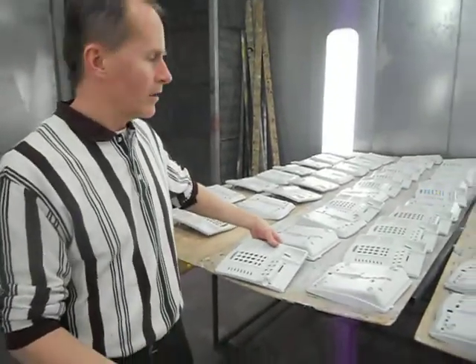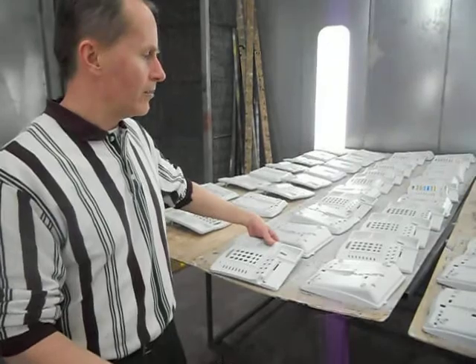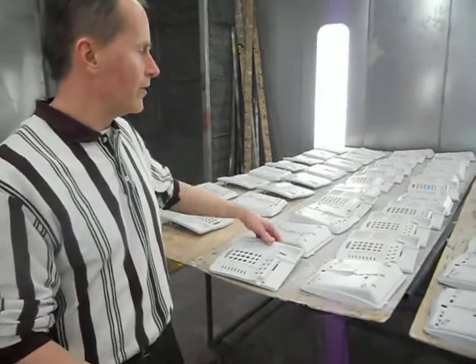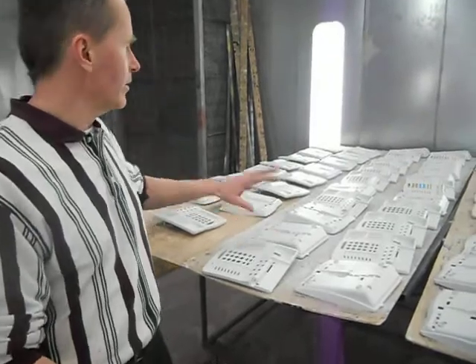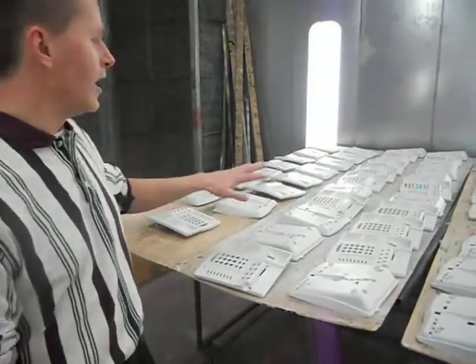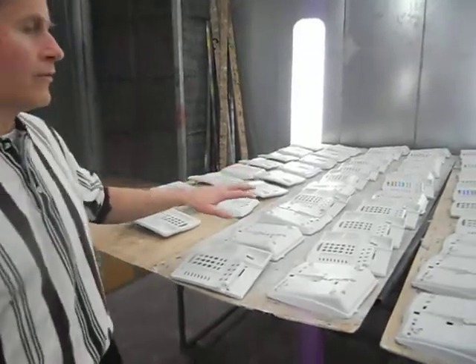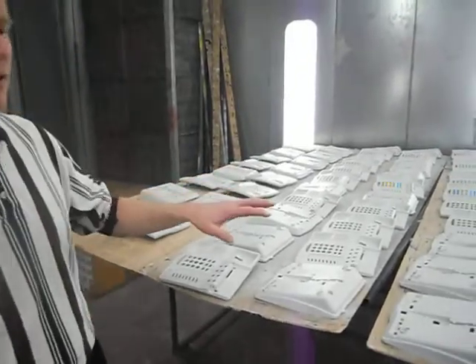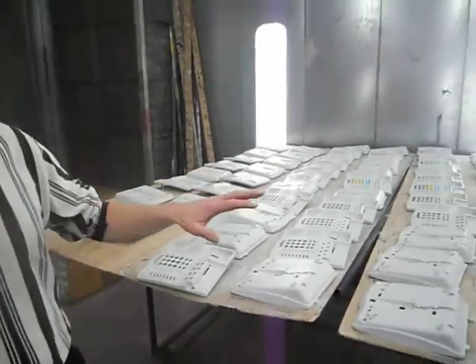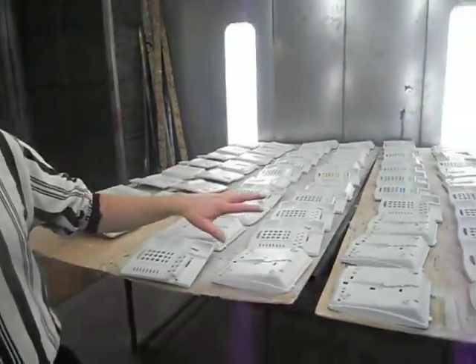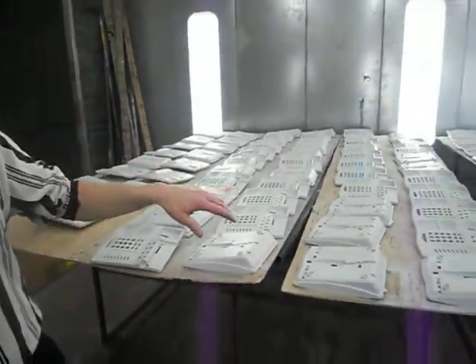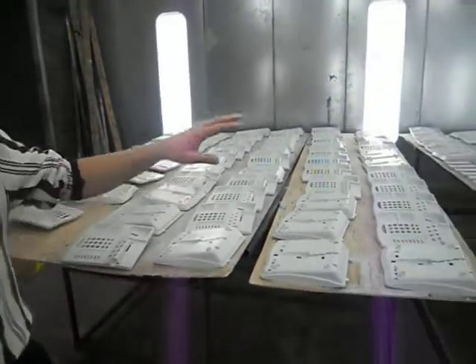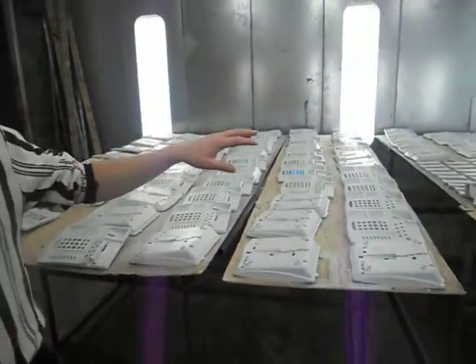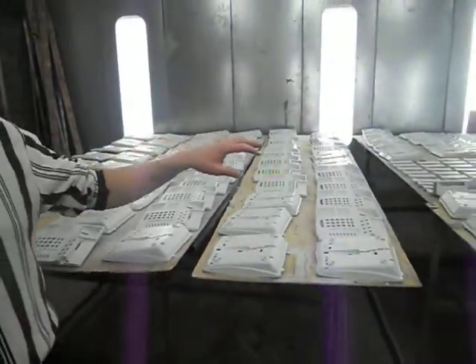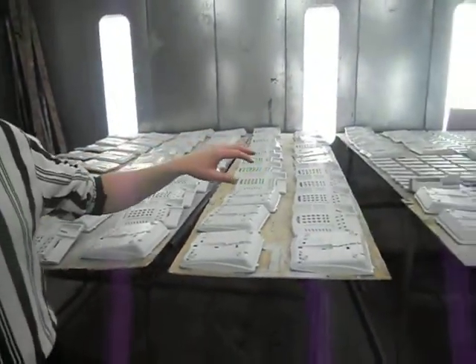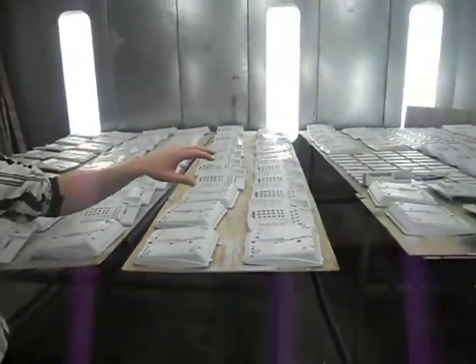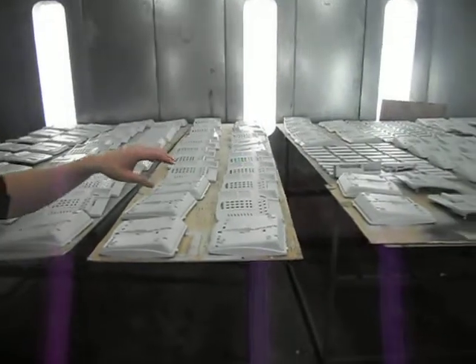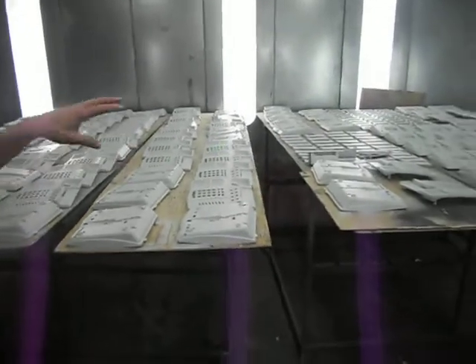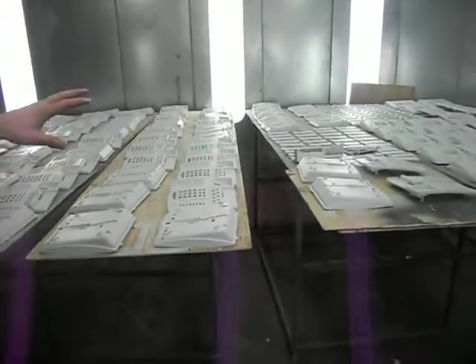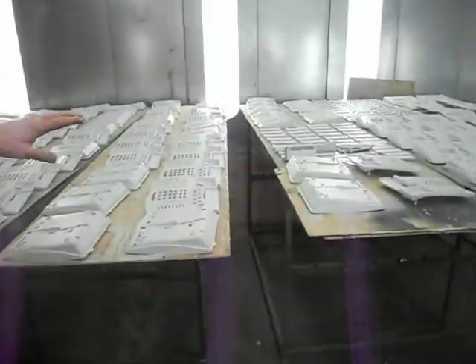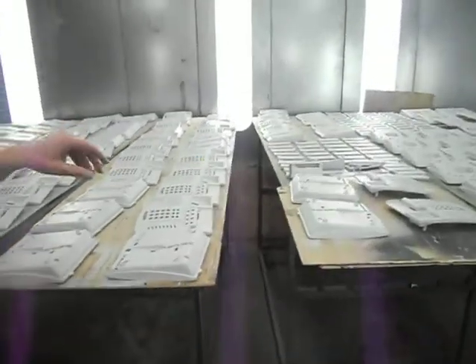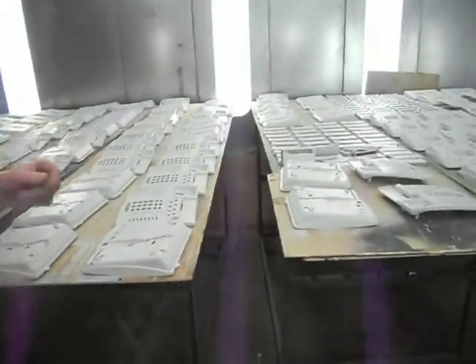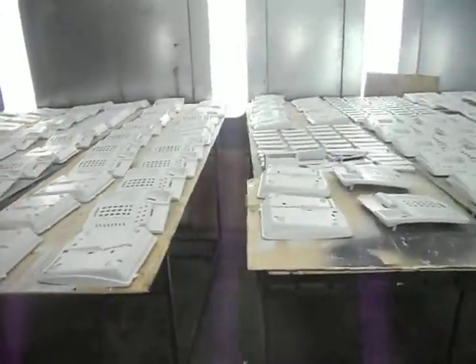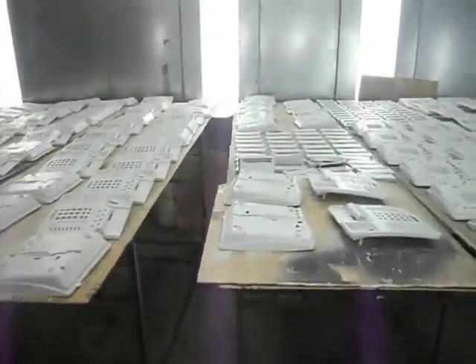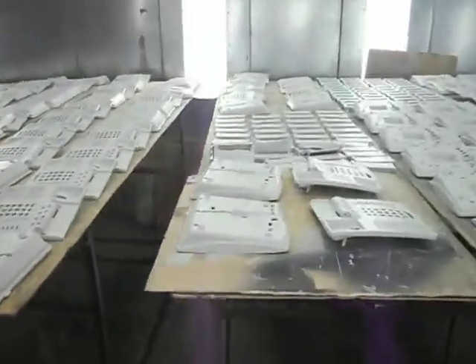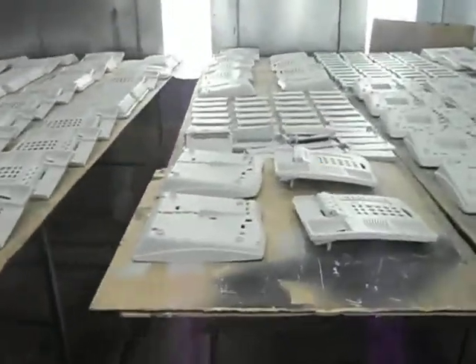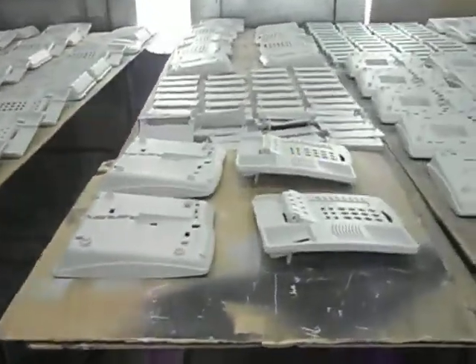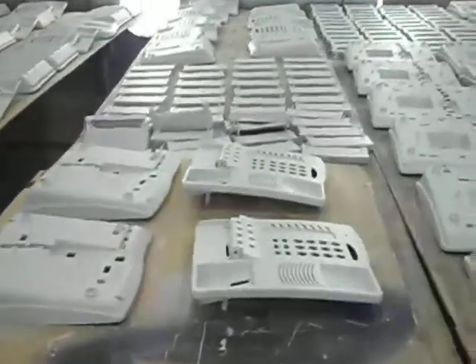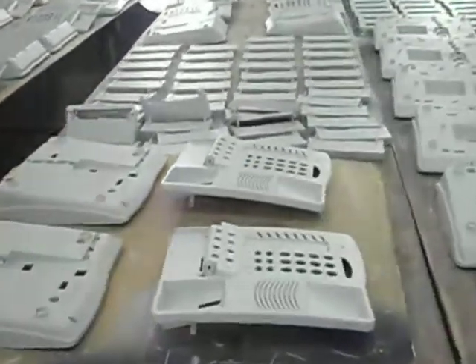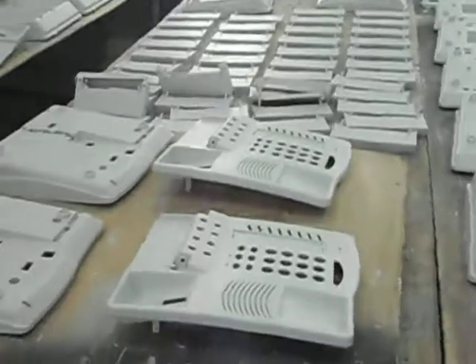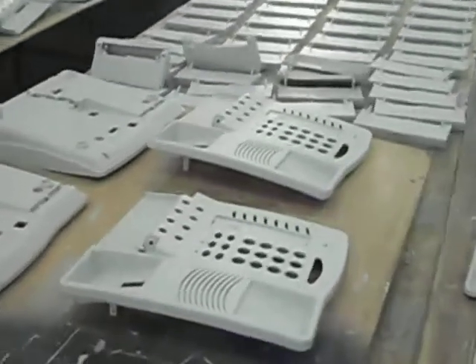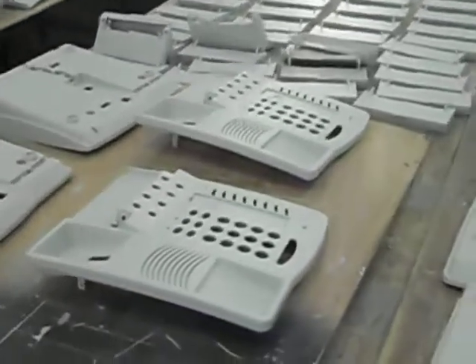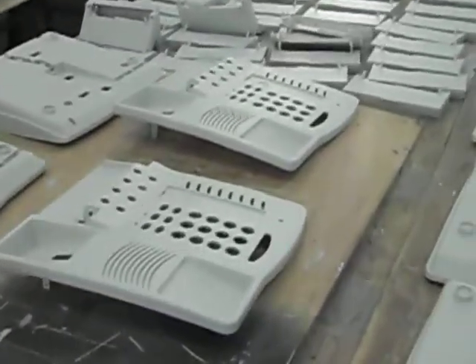The parts that are done are the tops, the bases, and then any of the componentry that goes with it, which includes displays, housings, anything that is visibly viewable for the phone.